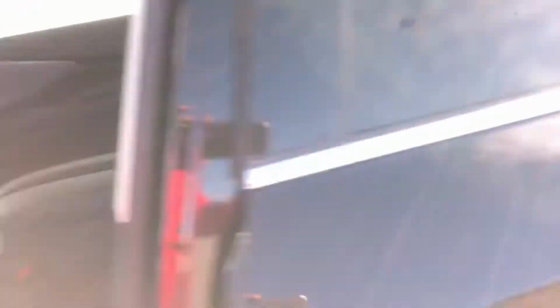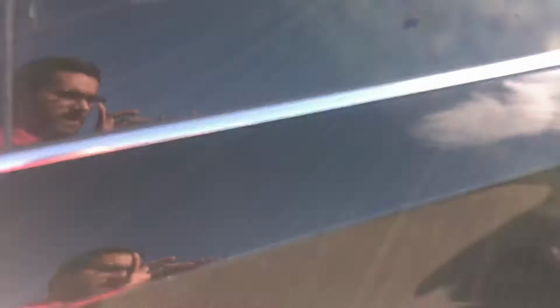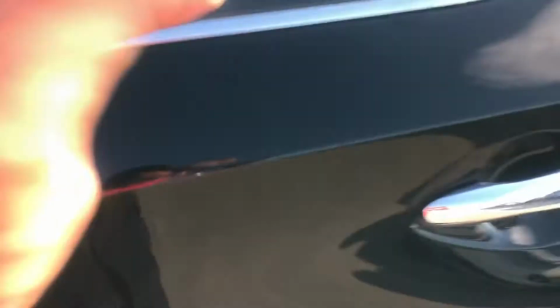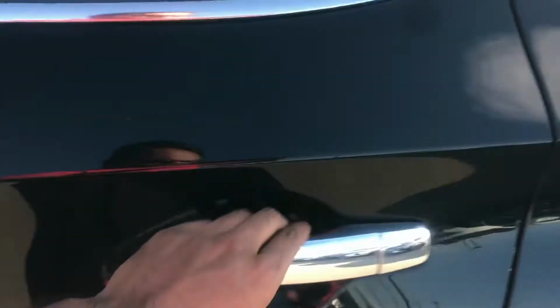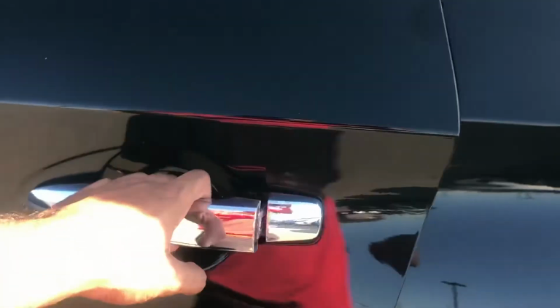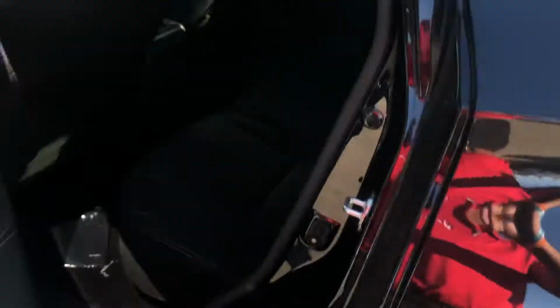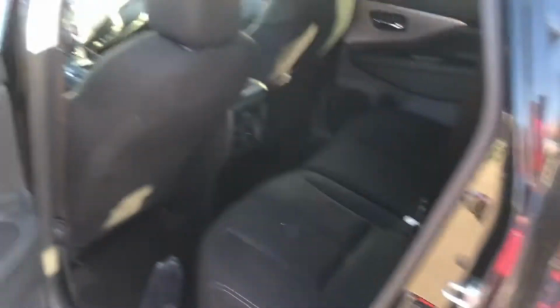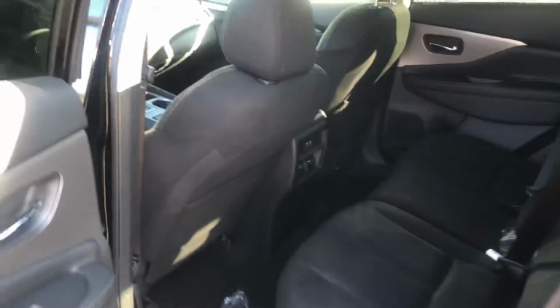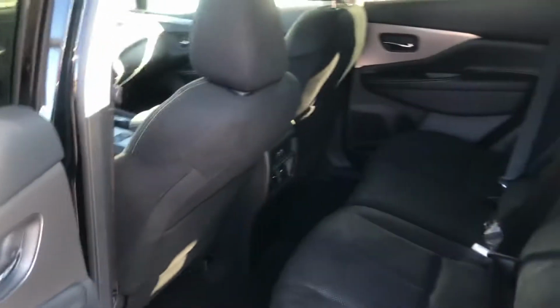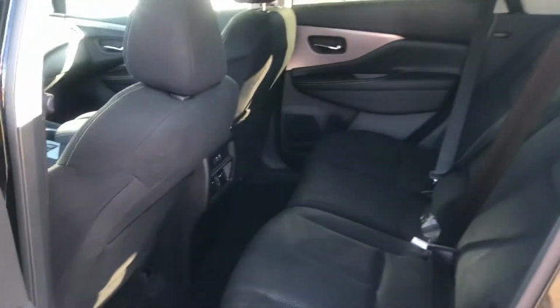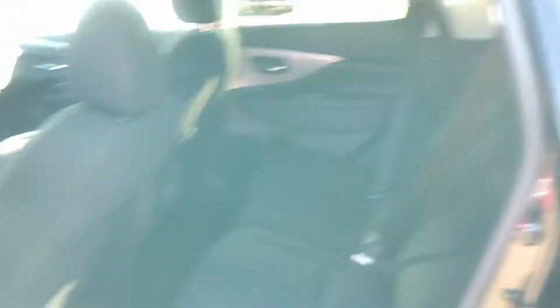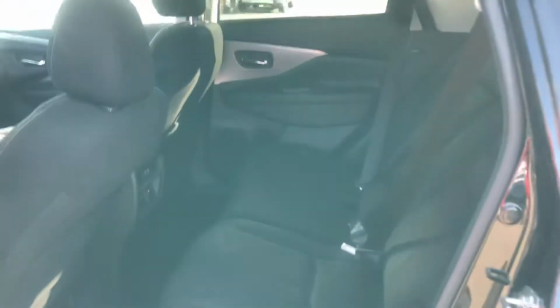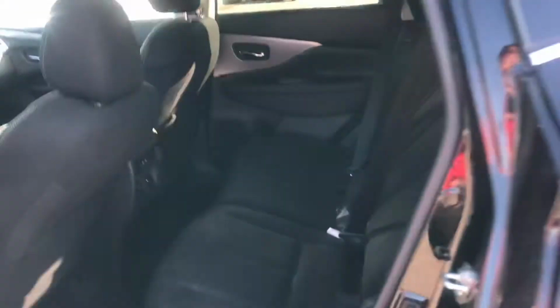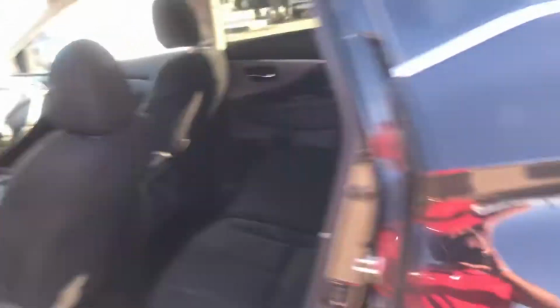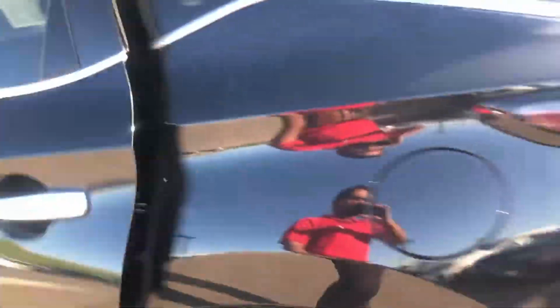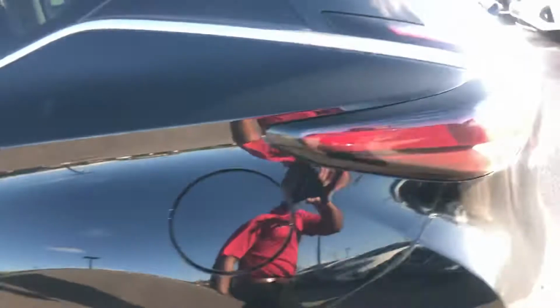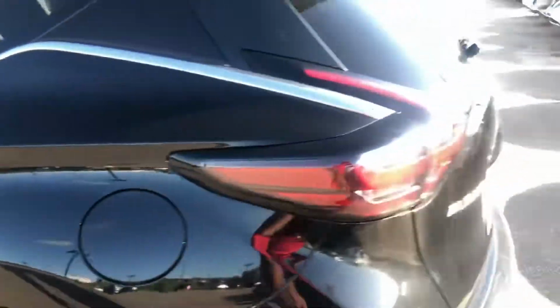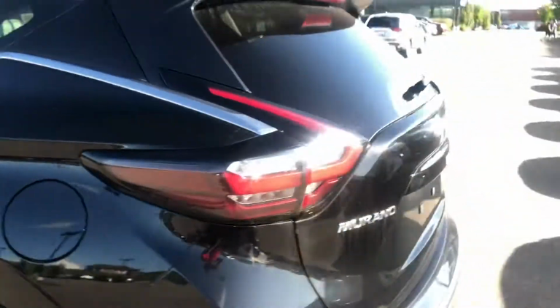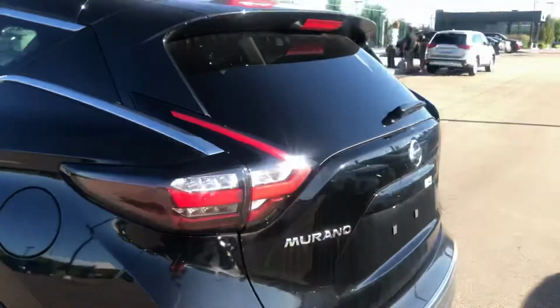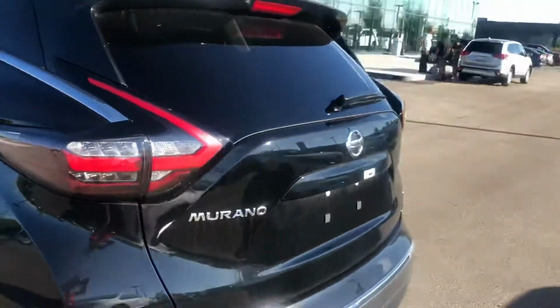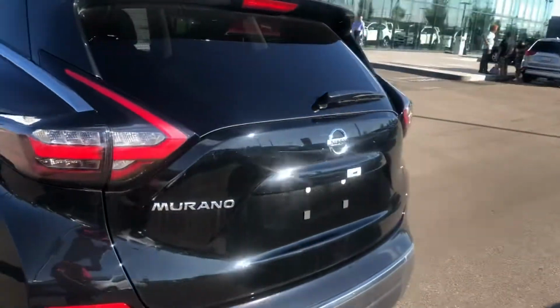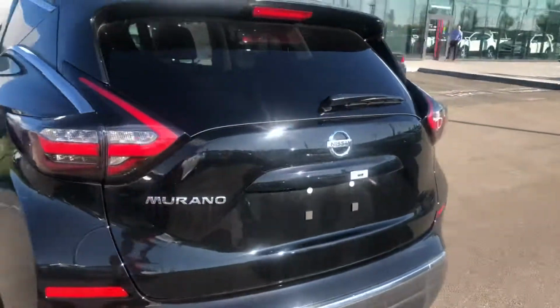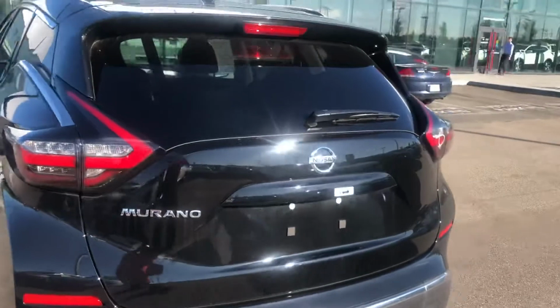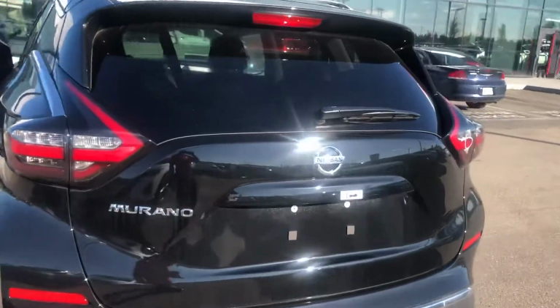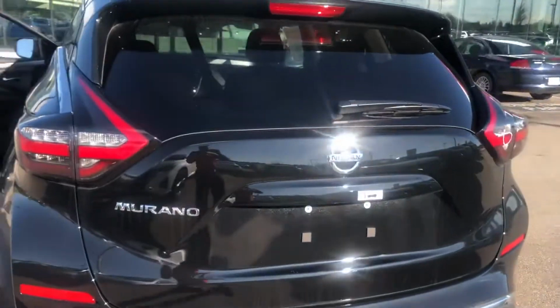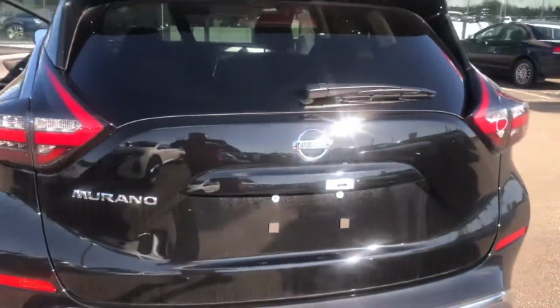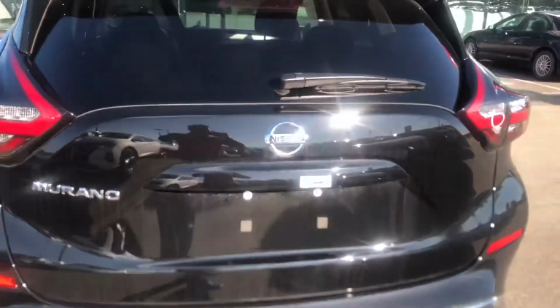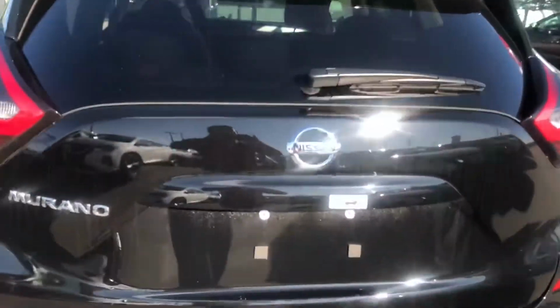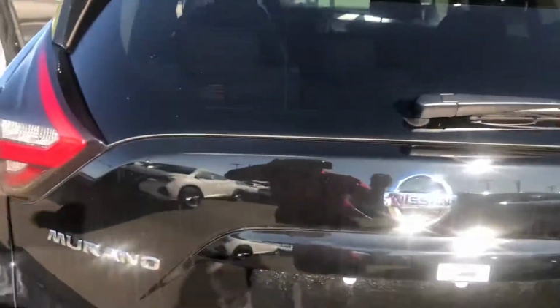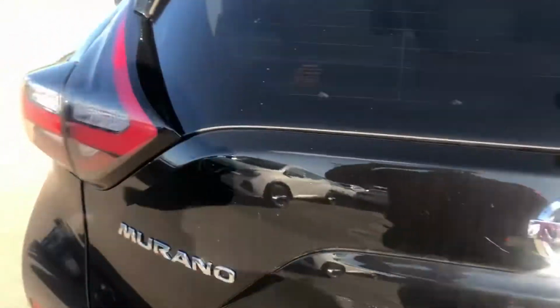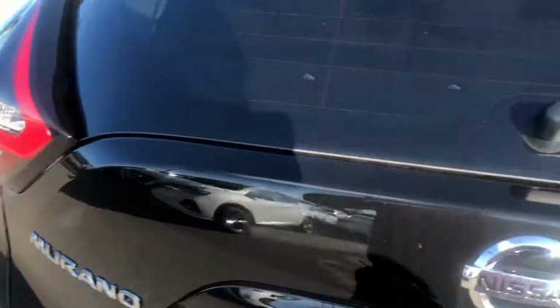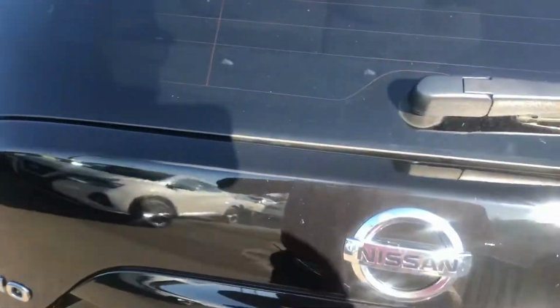Tons of space in the back as well. Tons and tons of room, and the seat does lay back. I love the rear as well — they did a refresh here on it in 2019 and man does it ever look good. LEDs all the way around.